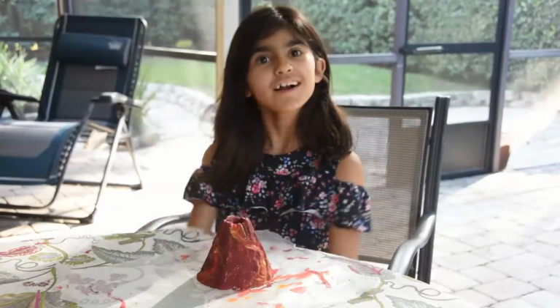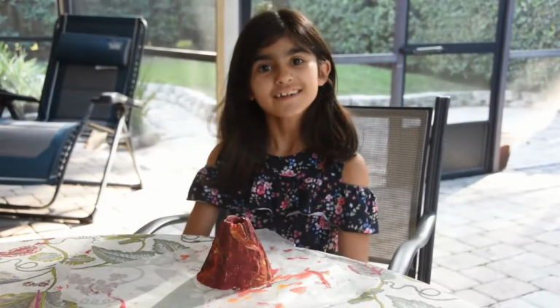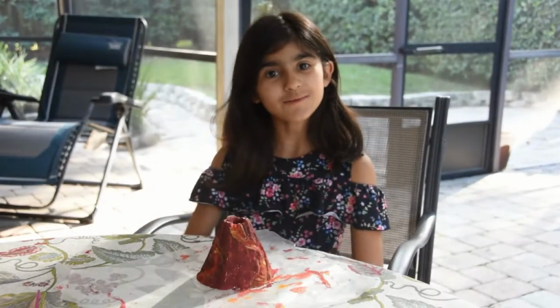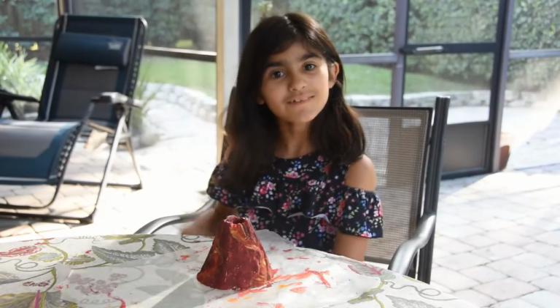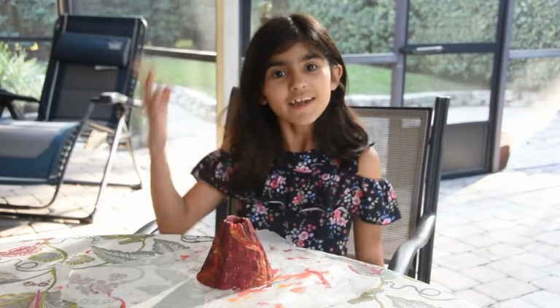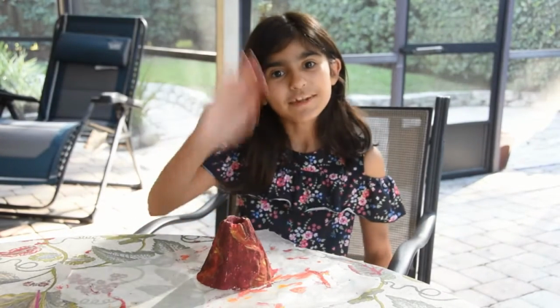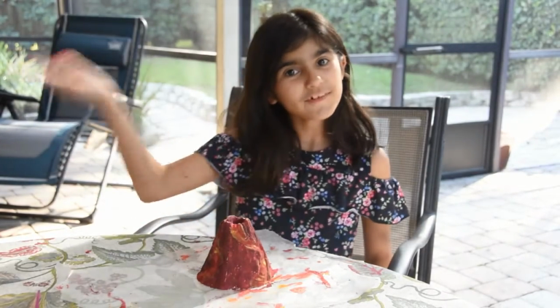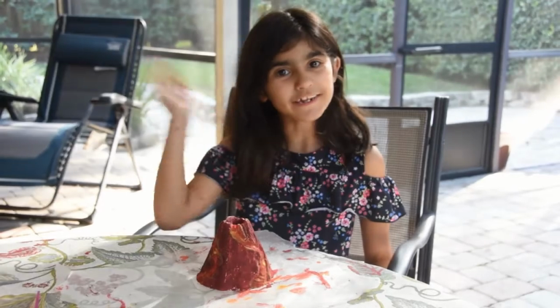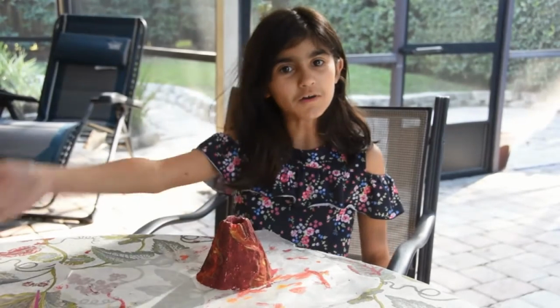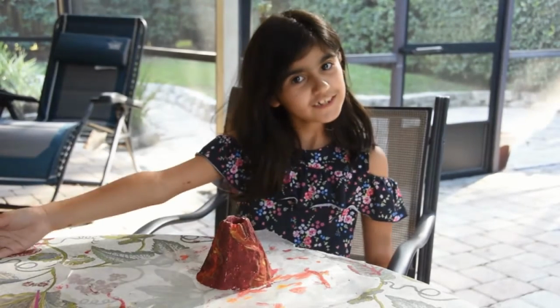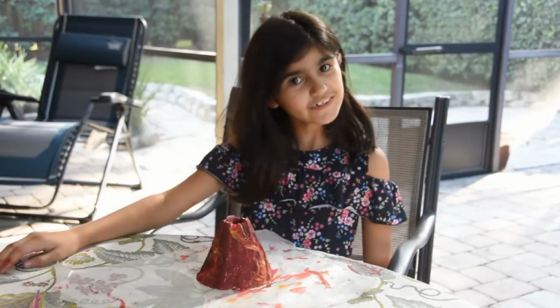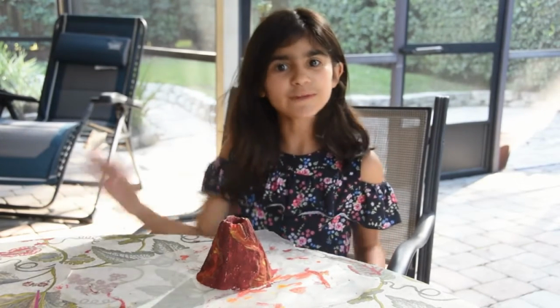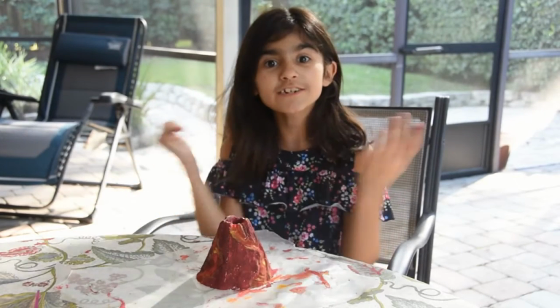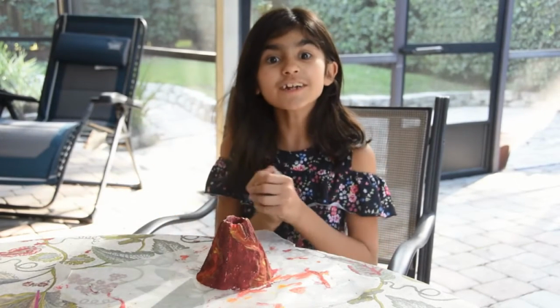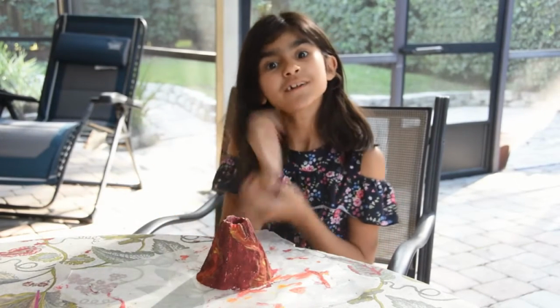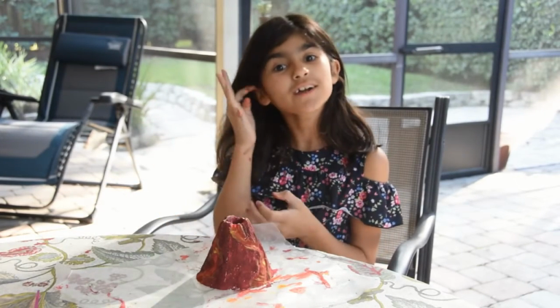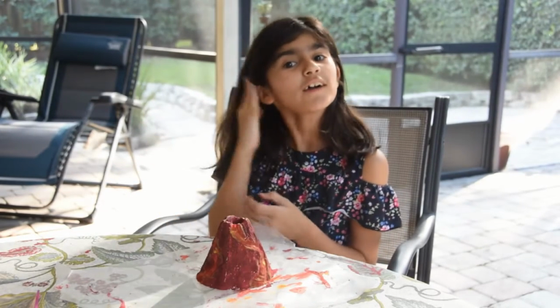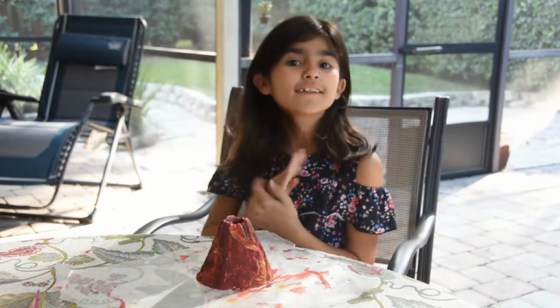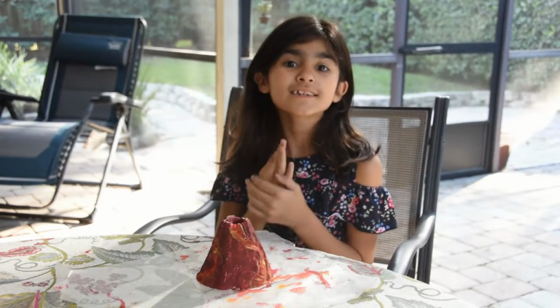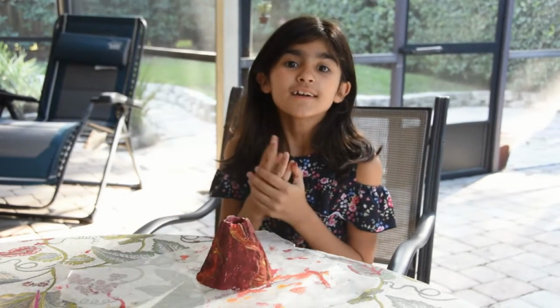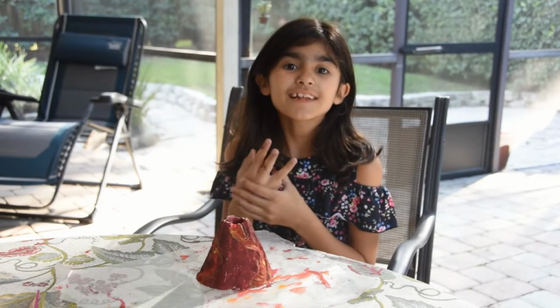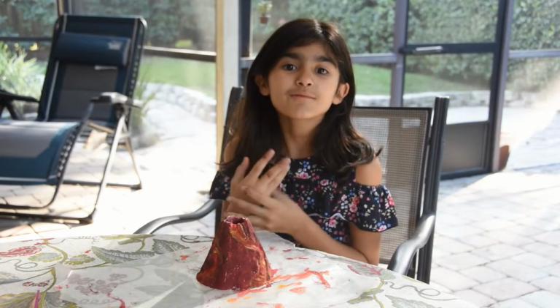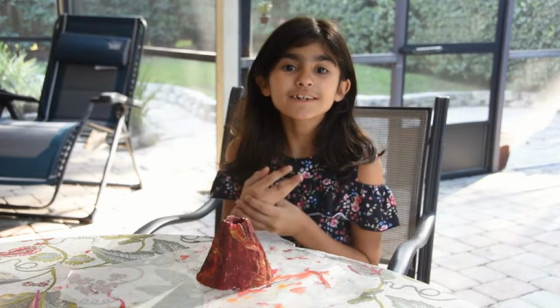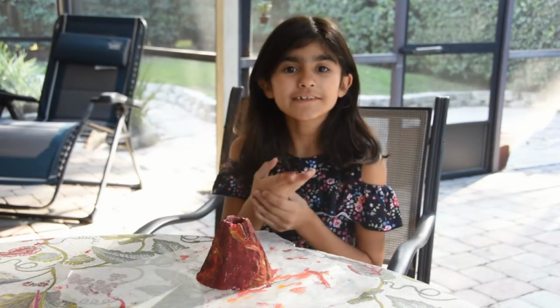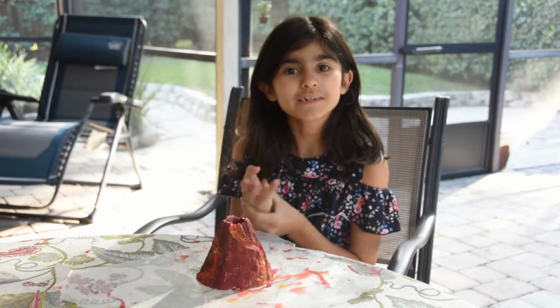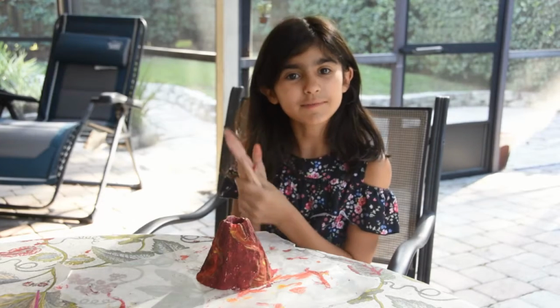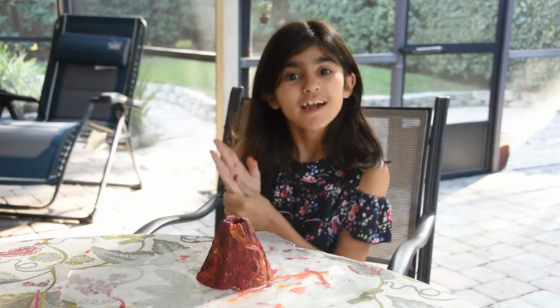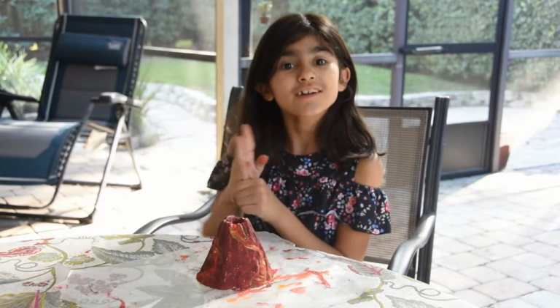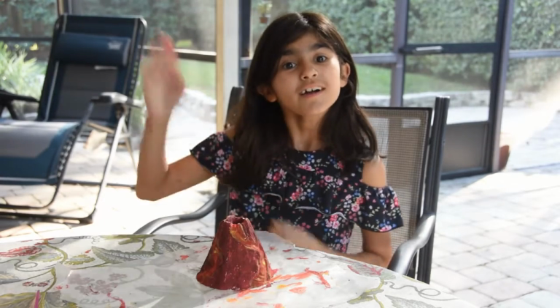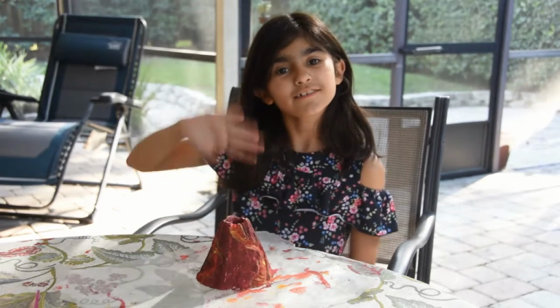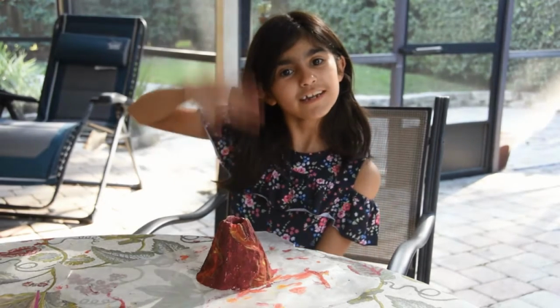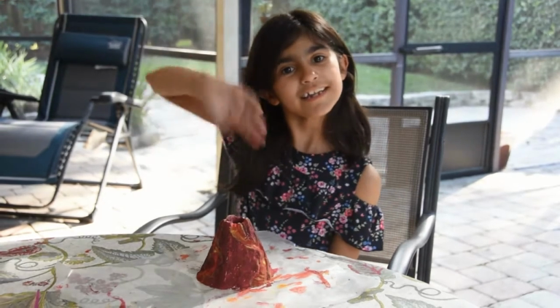Okay, so we already painted the volcano. All we need to do now is wait for it to dry up. In the next video we will continue the experiment. See you in the next video.